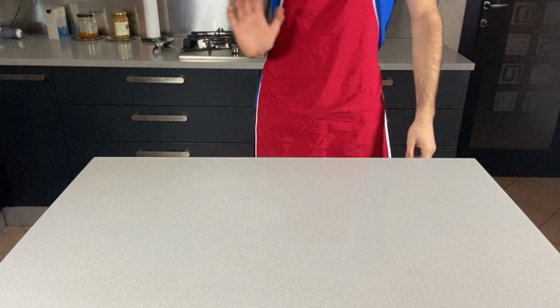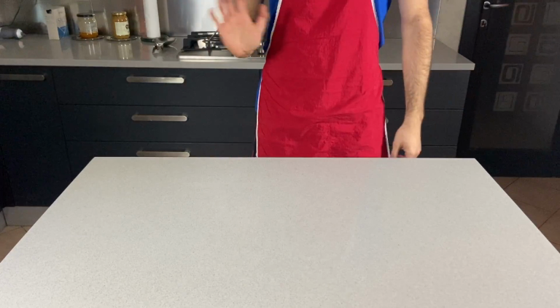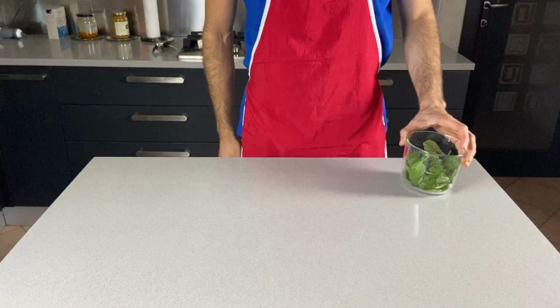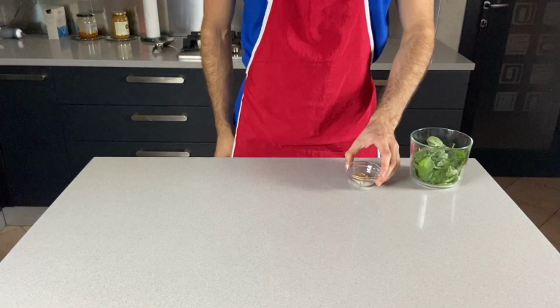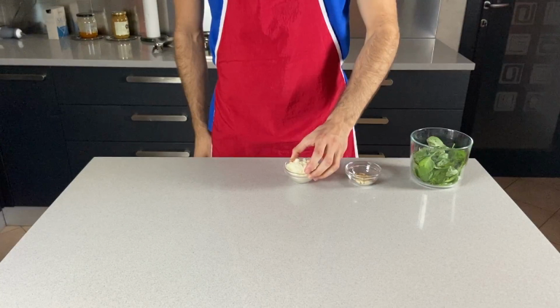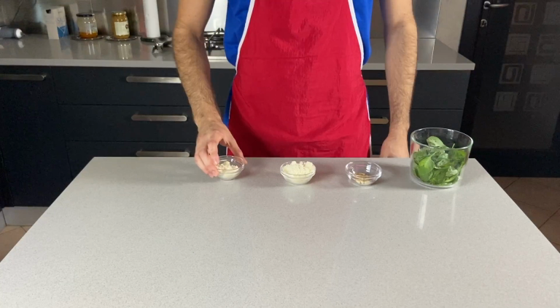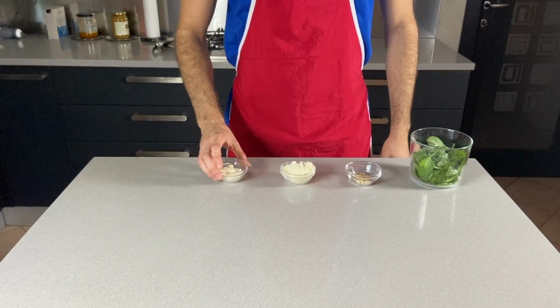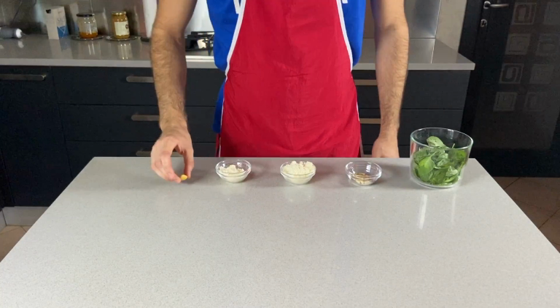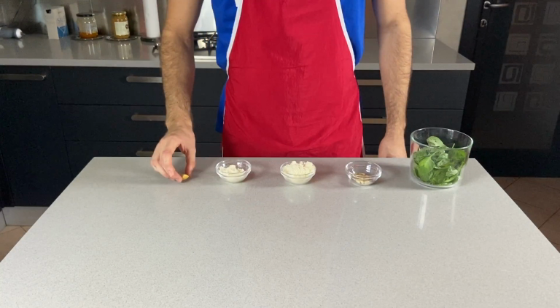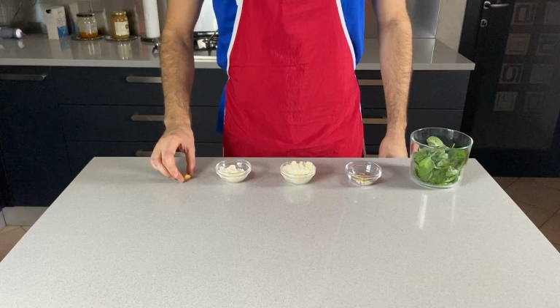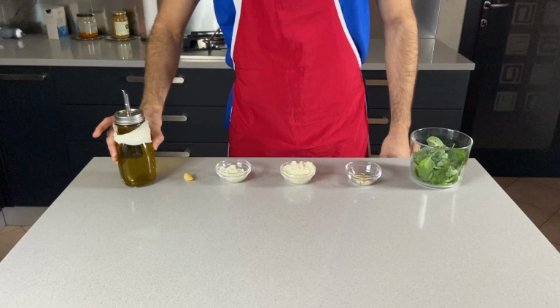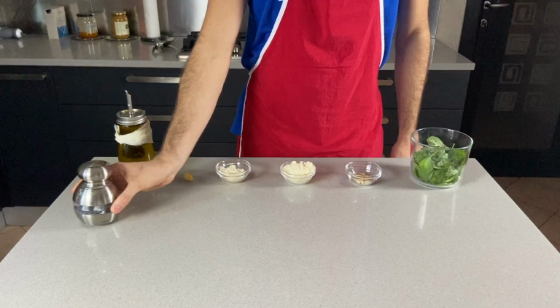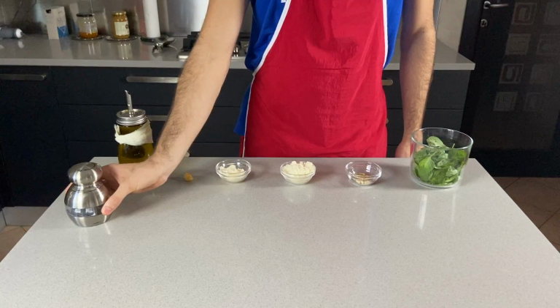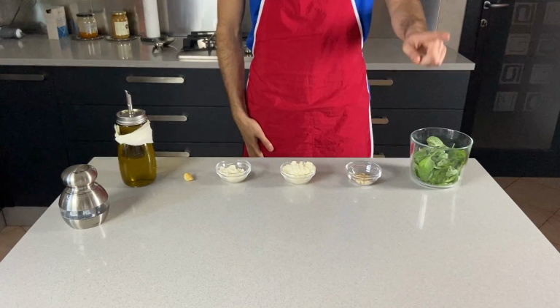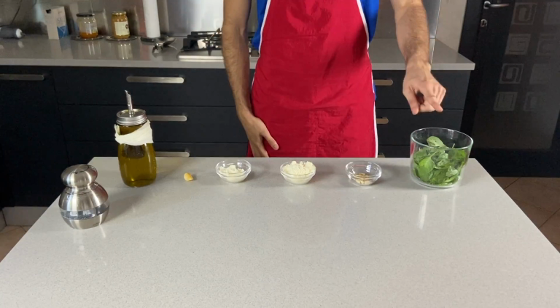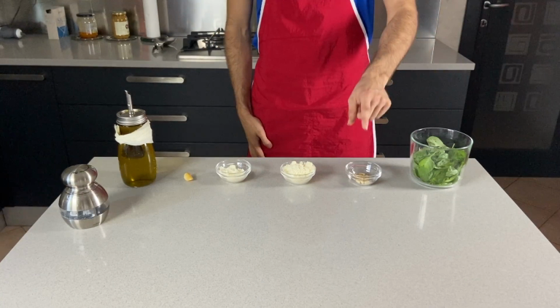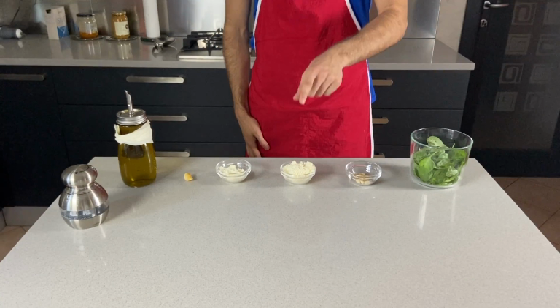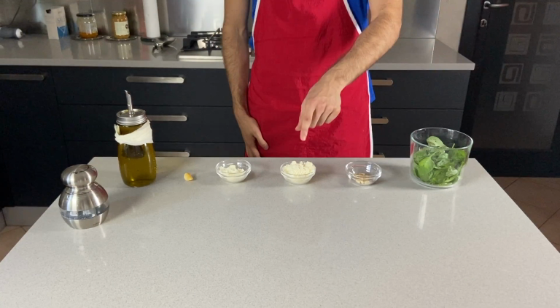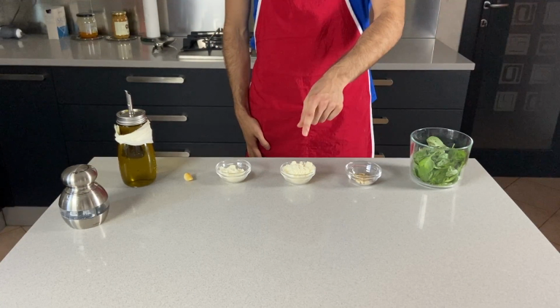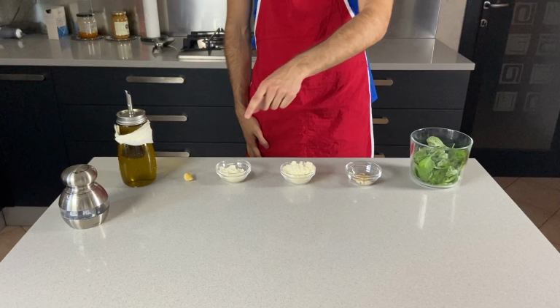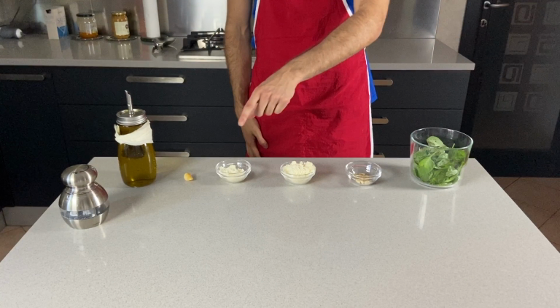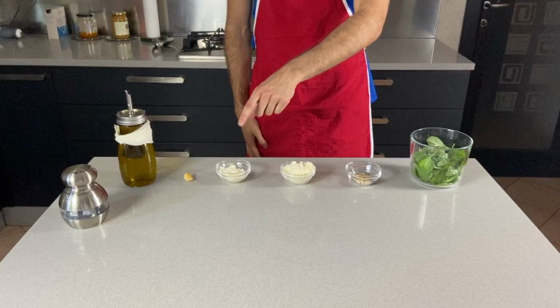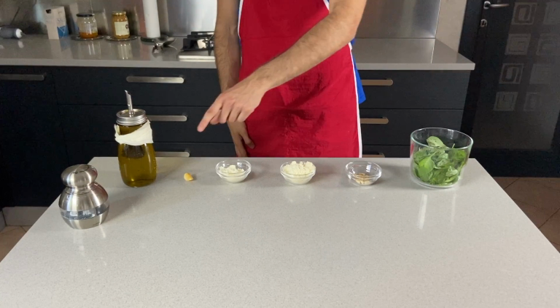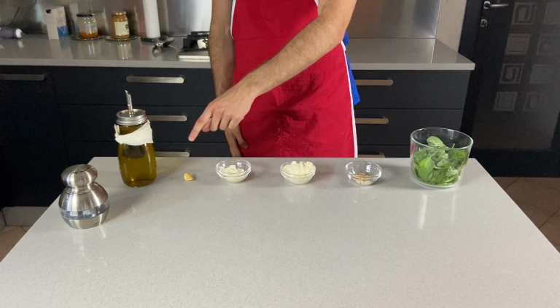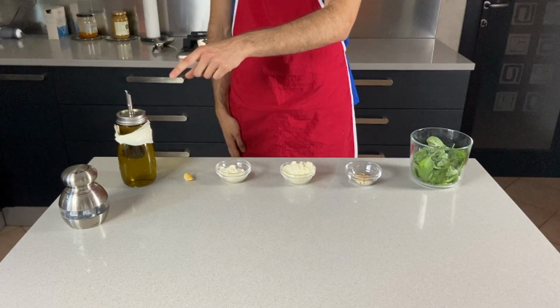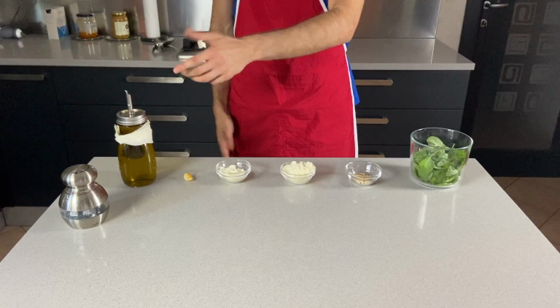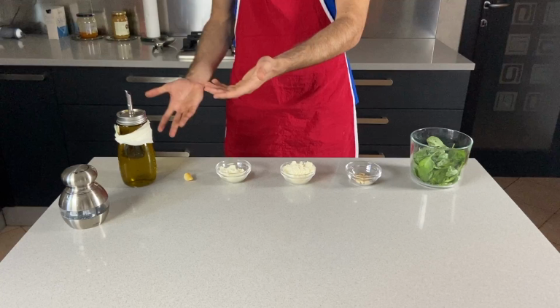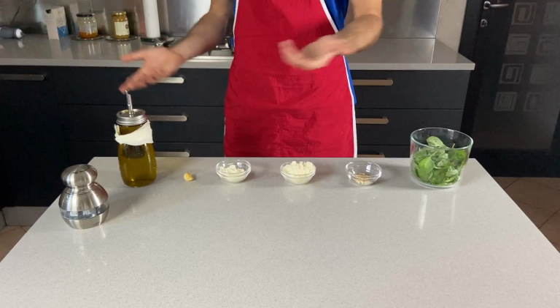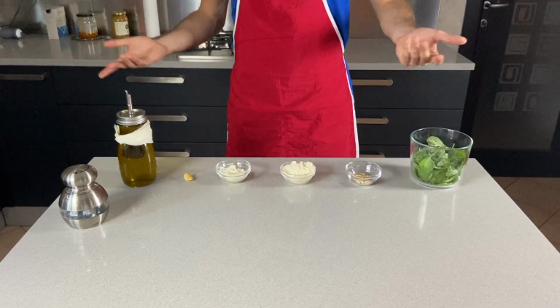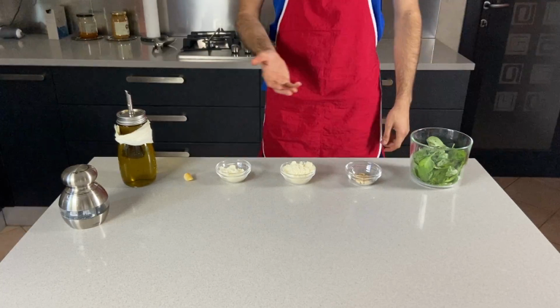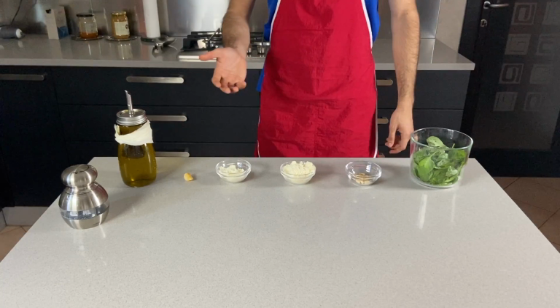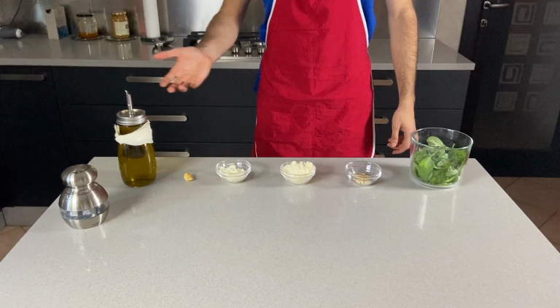The first one being the very classic version with some basil, pine nuts, parmigiano, pecorino, garlic, extra virgin olive oil and salt.